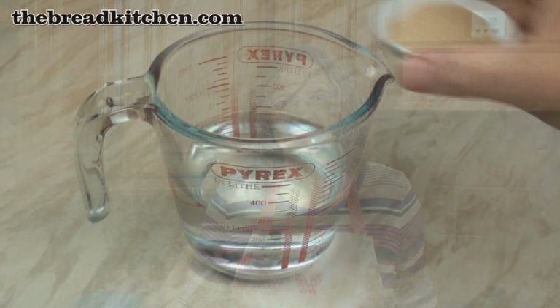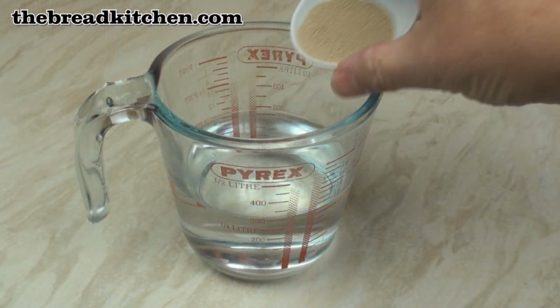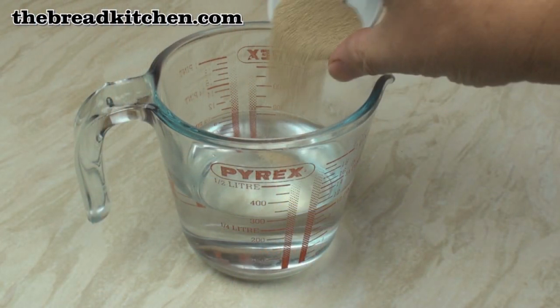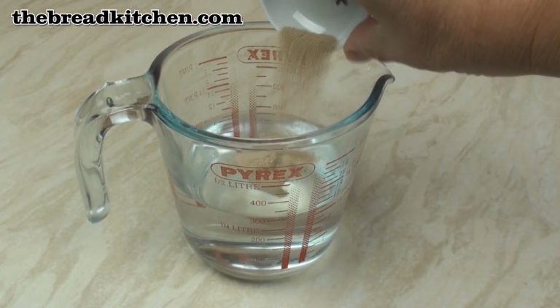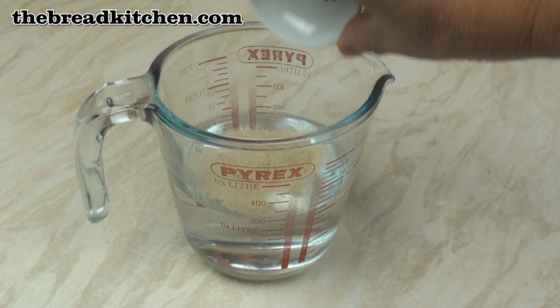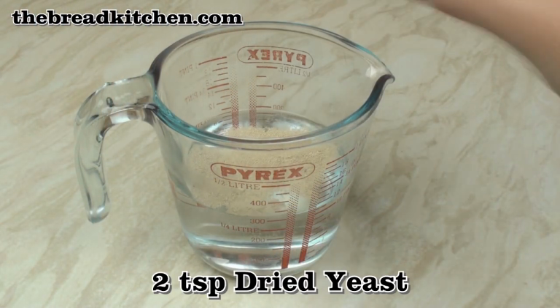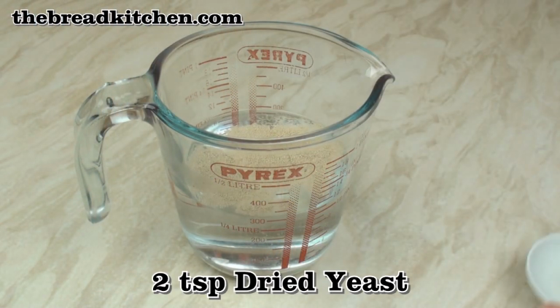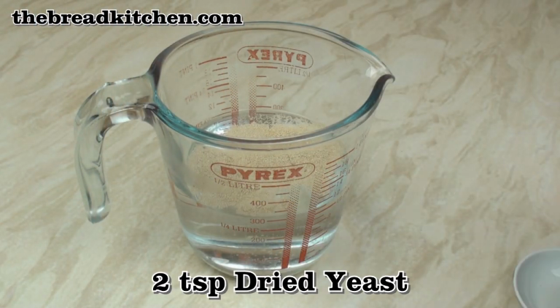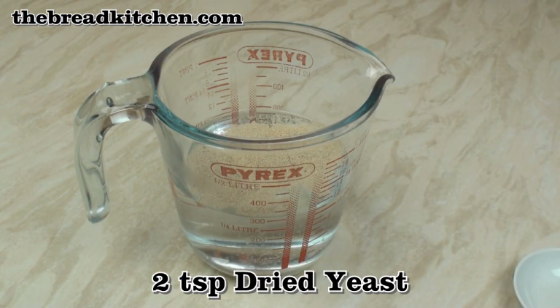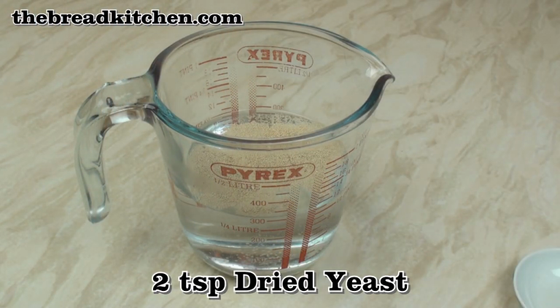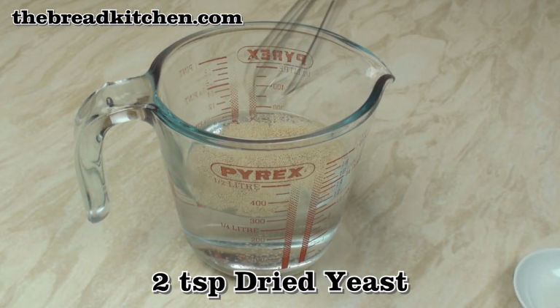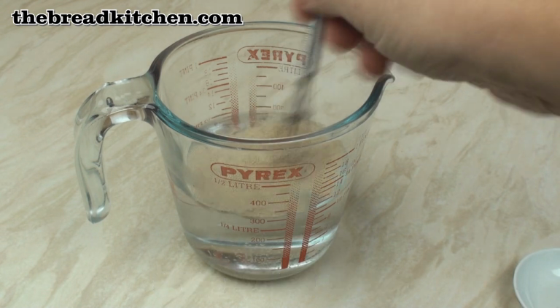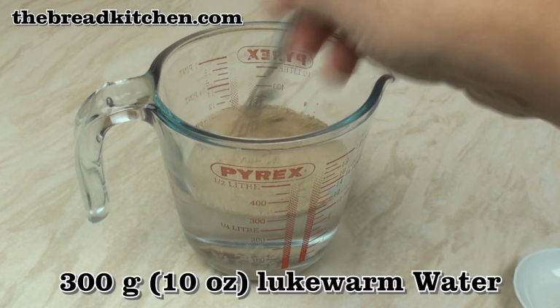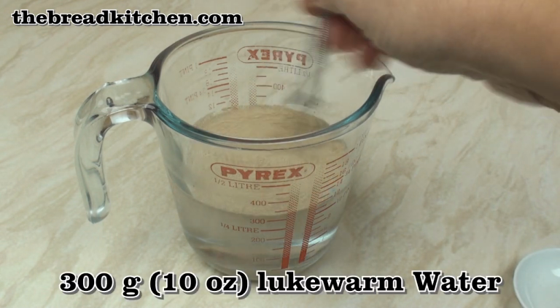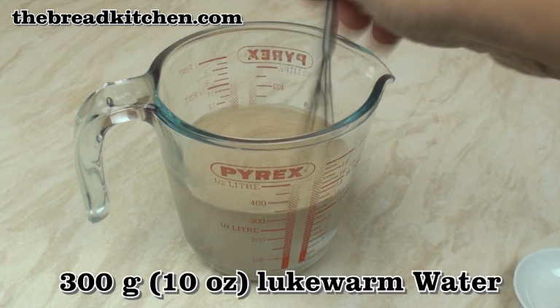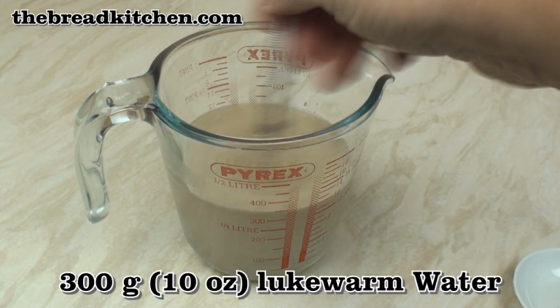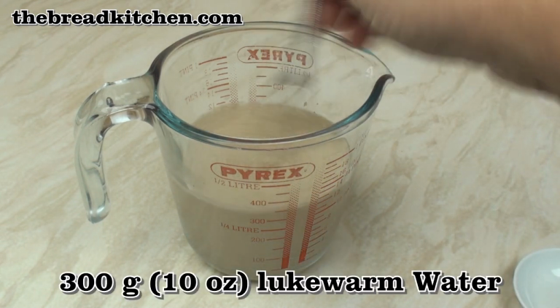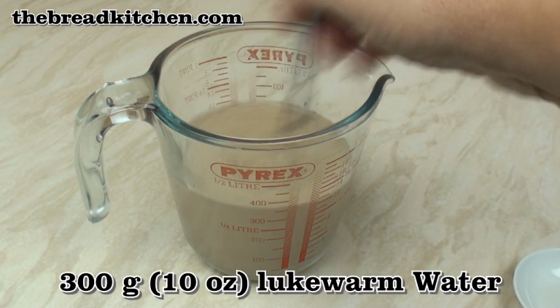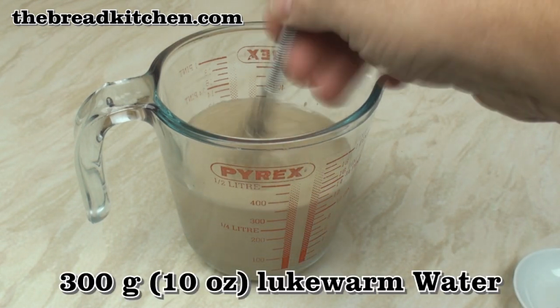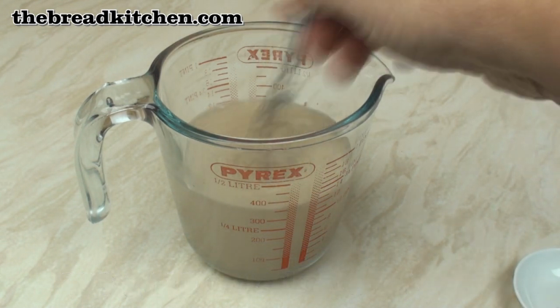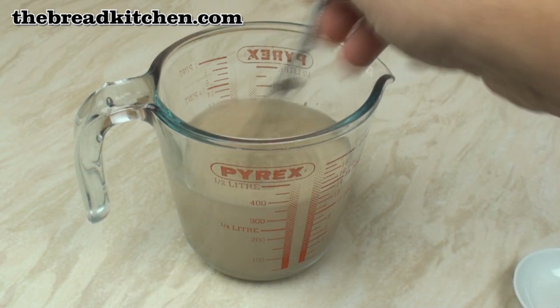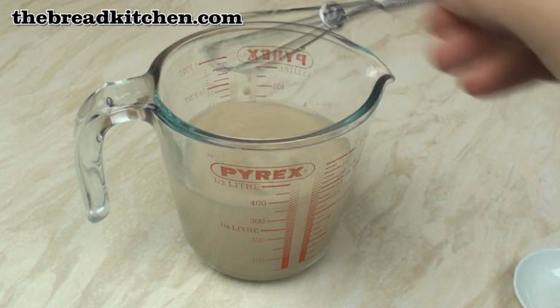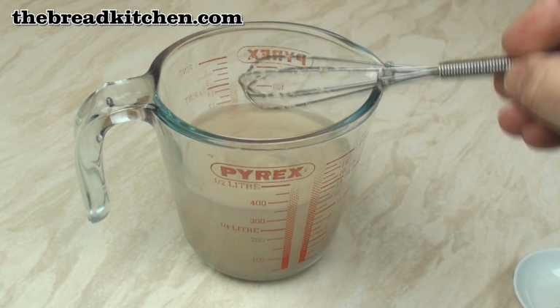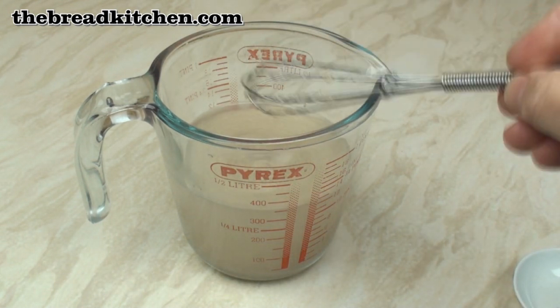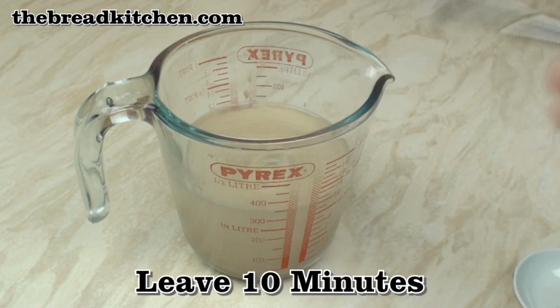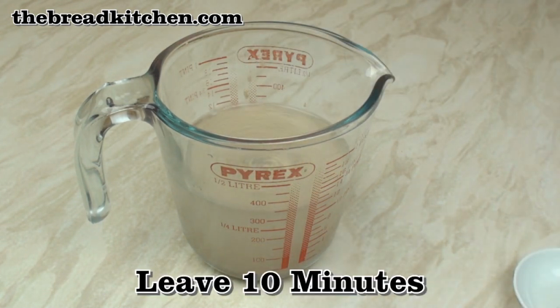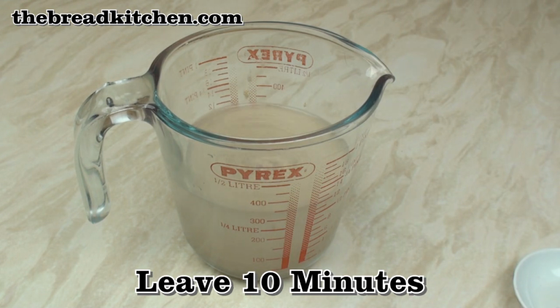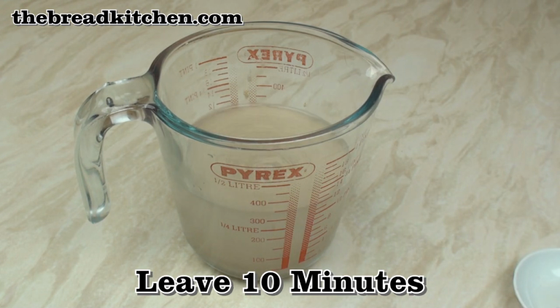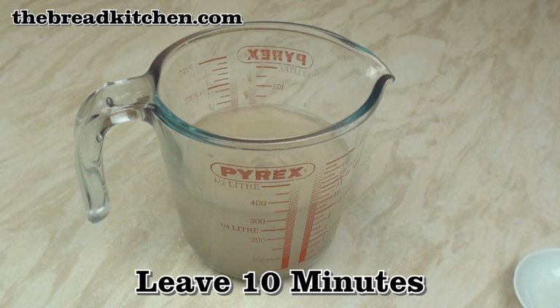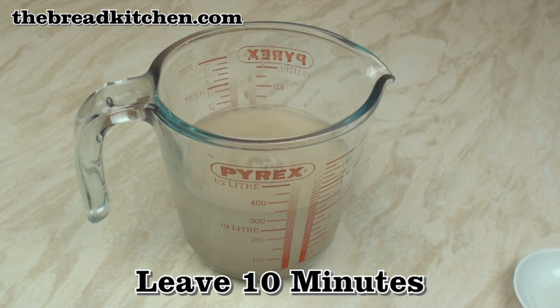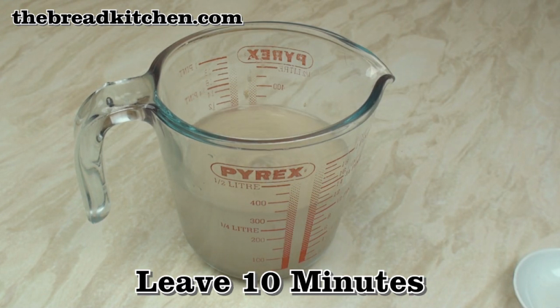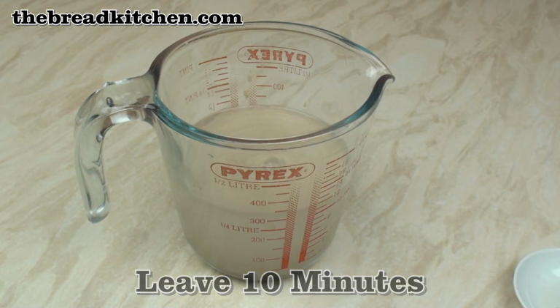I'll start by adding 2 teaspoons of dried yeast to 300 grams of lukewarm water, giving it a stir and then leaving for 10 minutes for the yeast to get going.